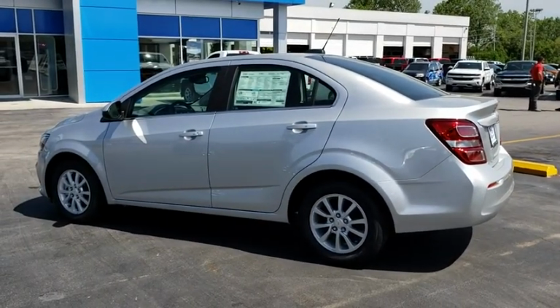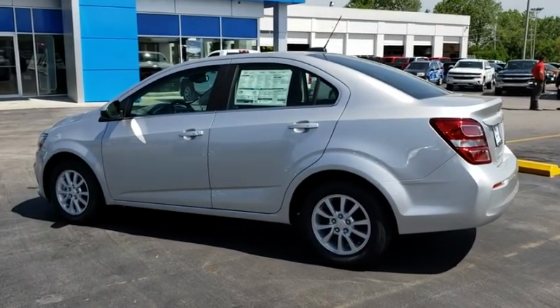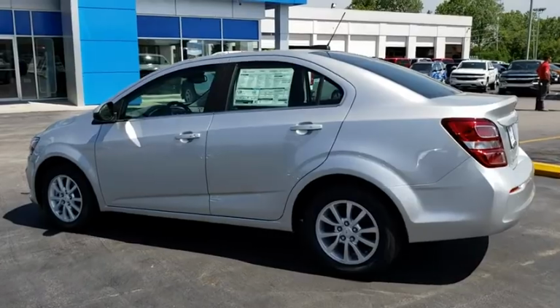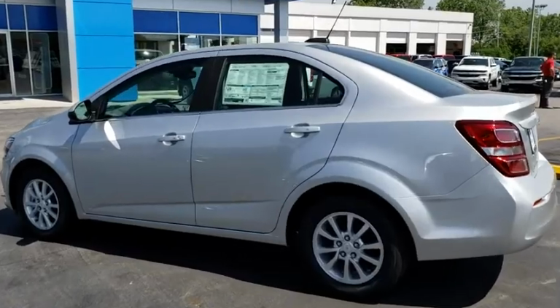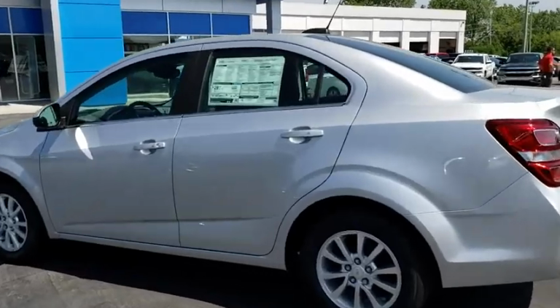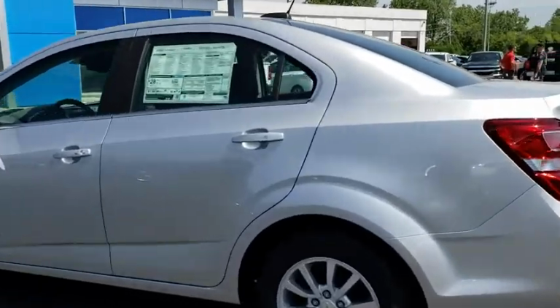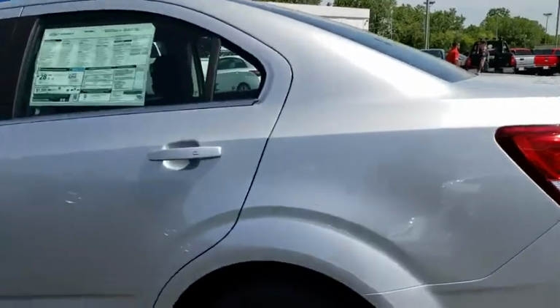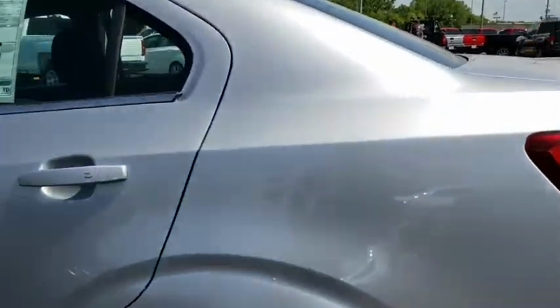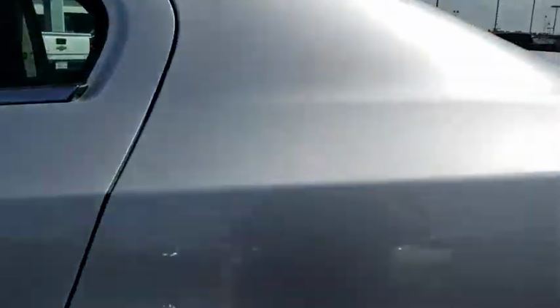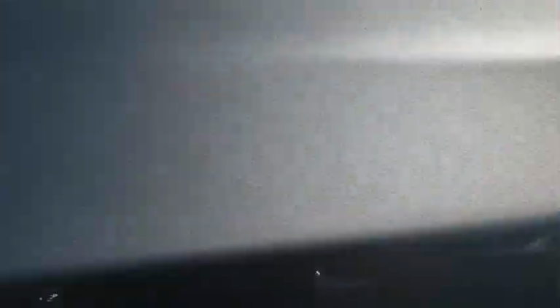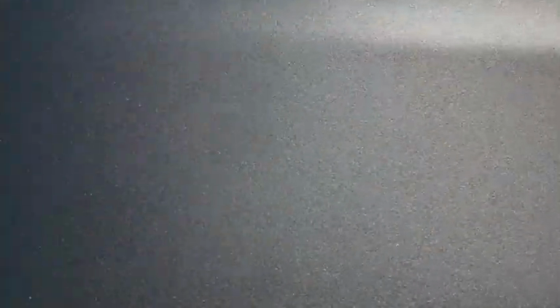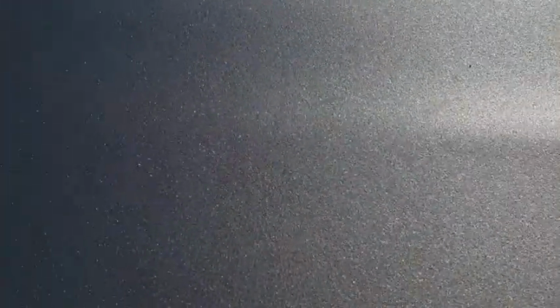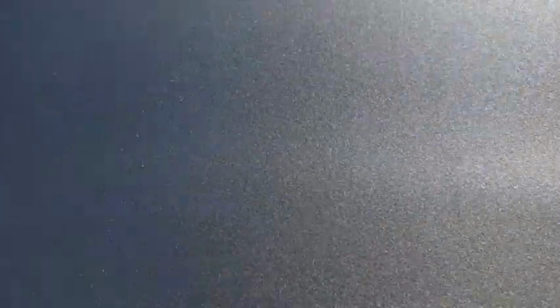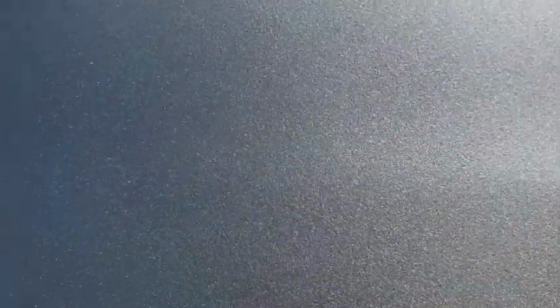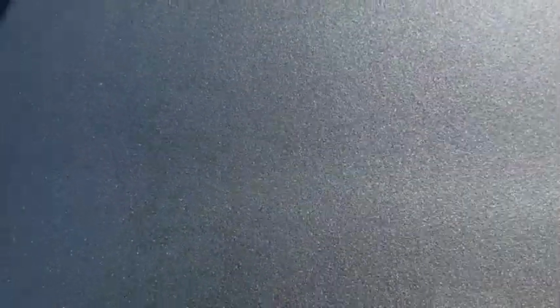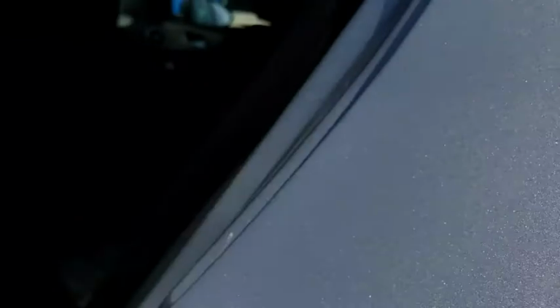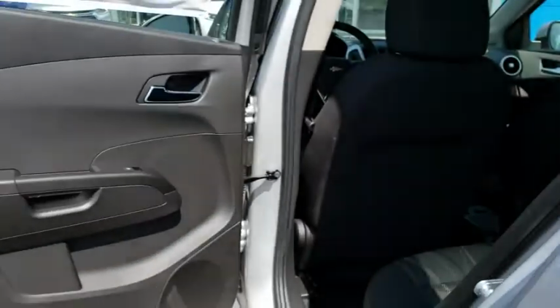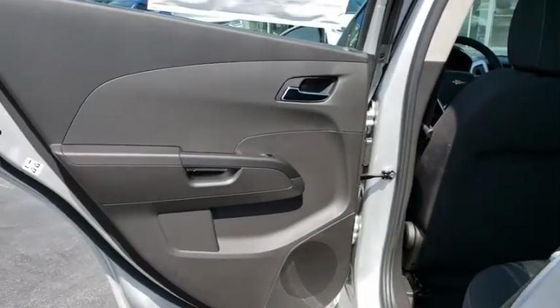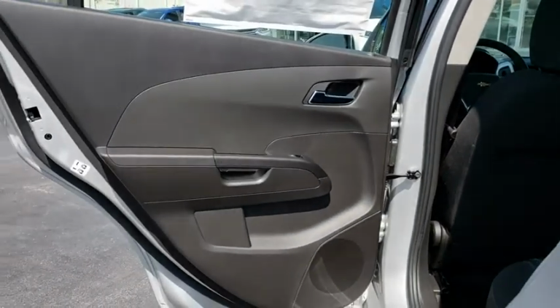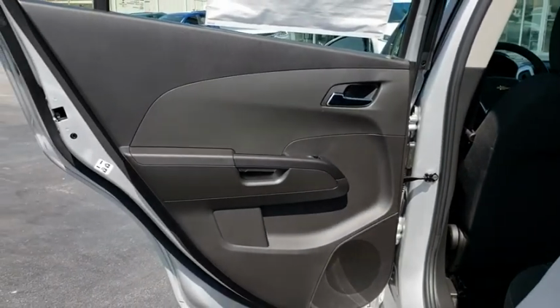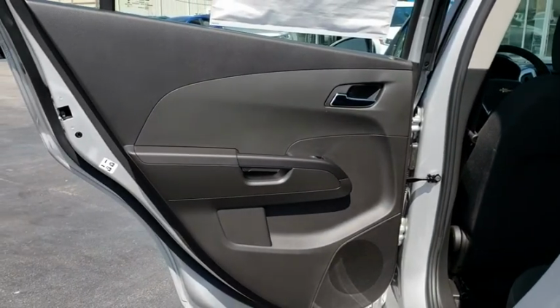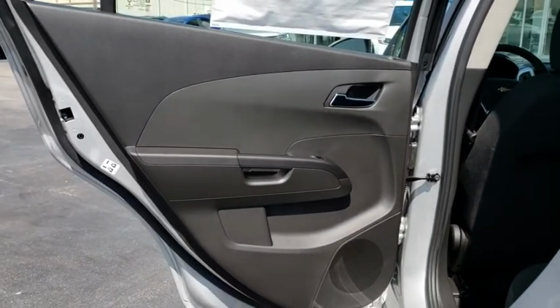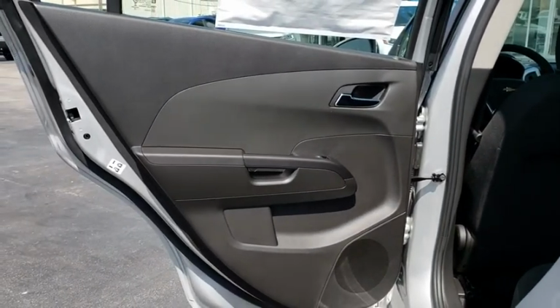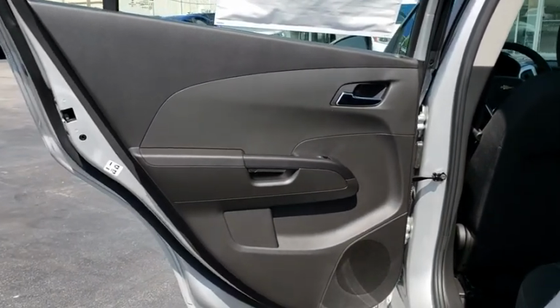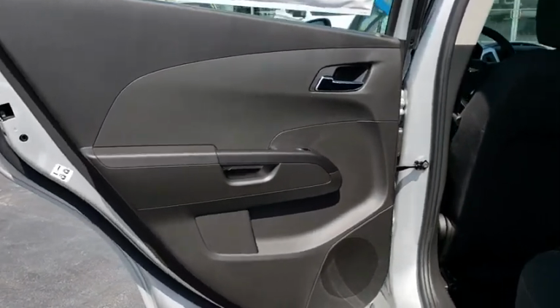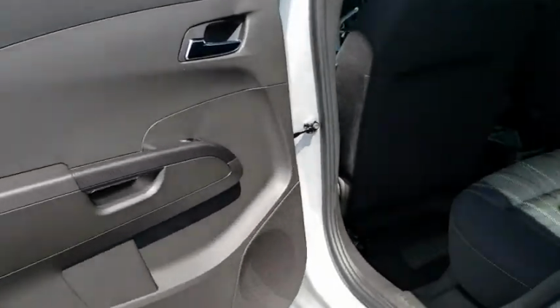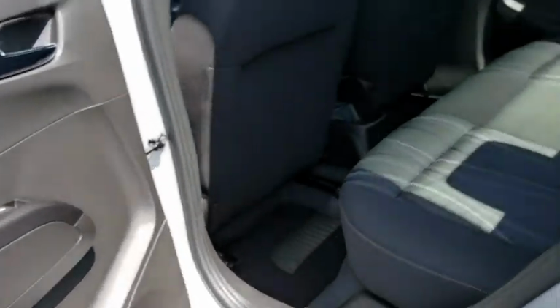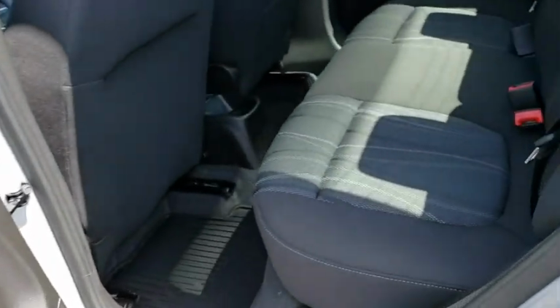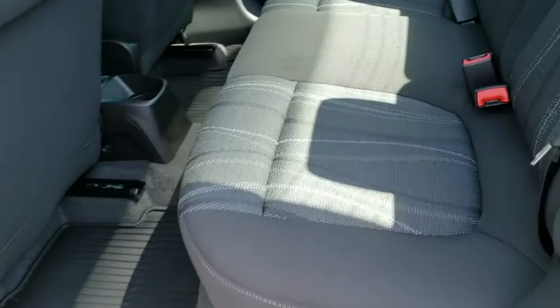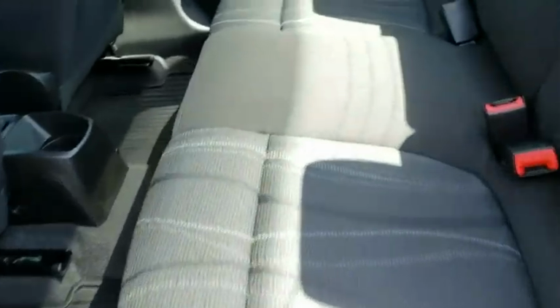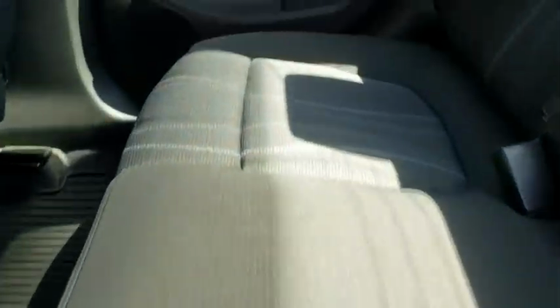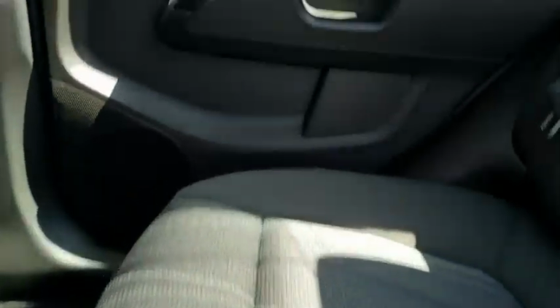Power steering, adjustable steering wheel, keyless start, cruise control, aluminum wheels, floor mats, rear defrost, front wheel drive, AM-FM stereo radio, bucket seats. Come see the car for yourself.